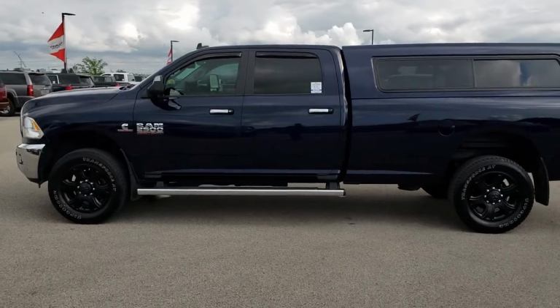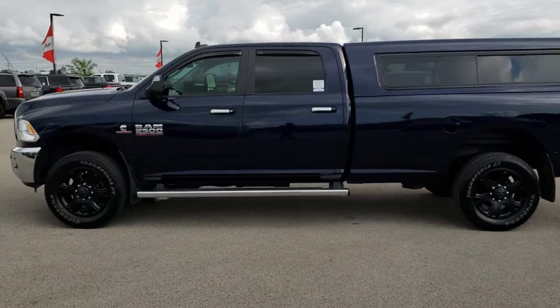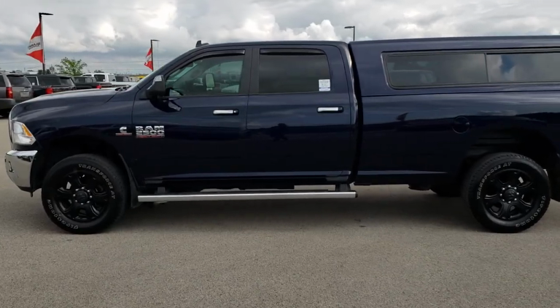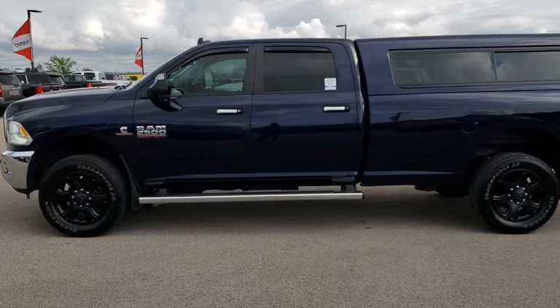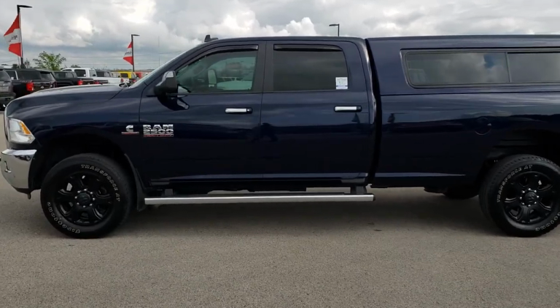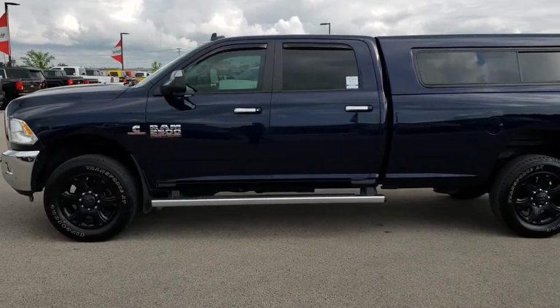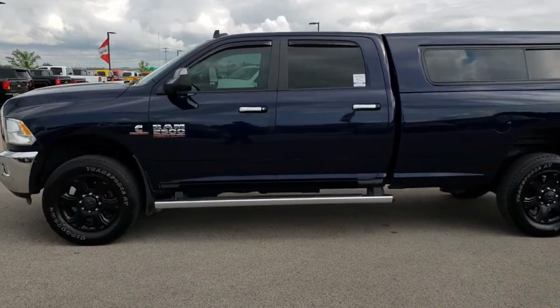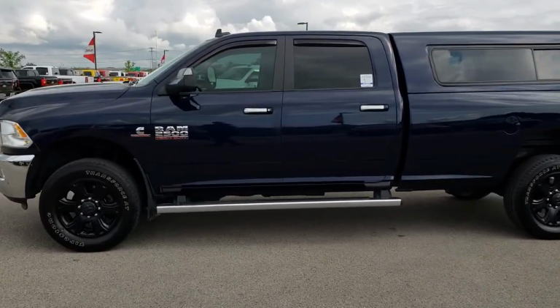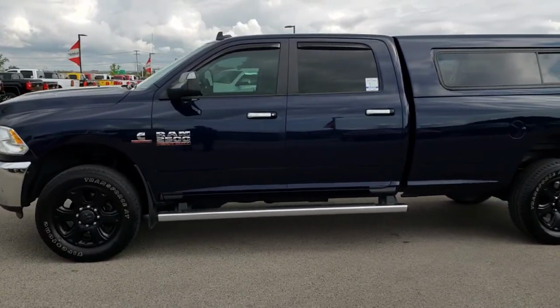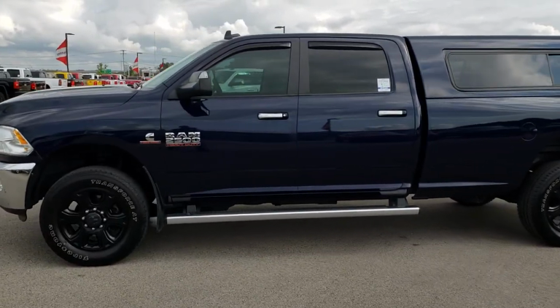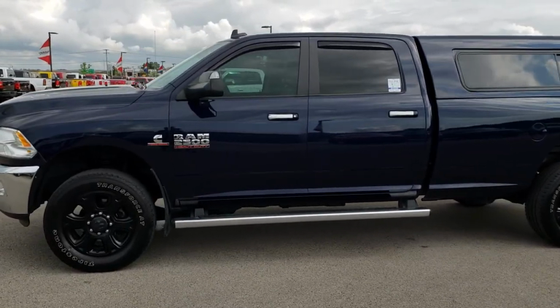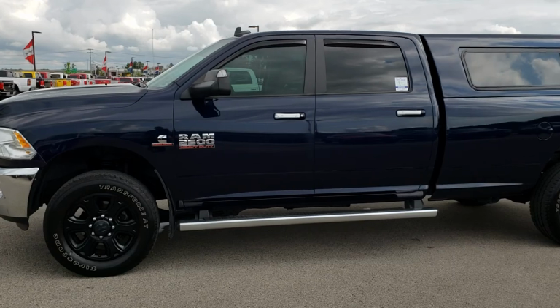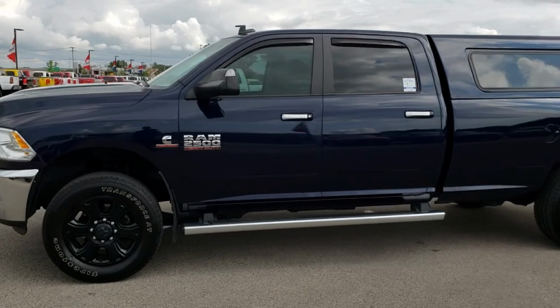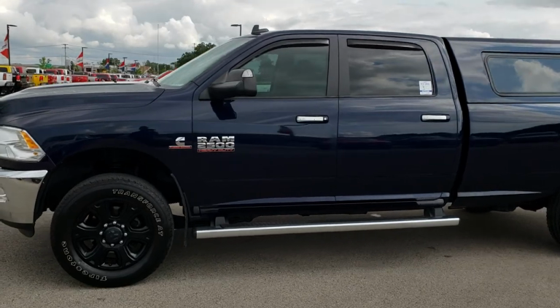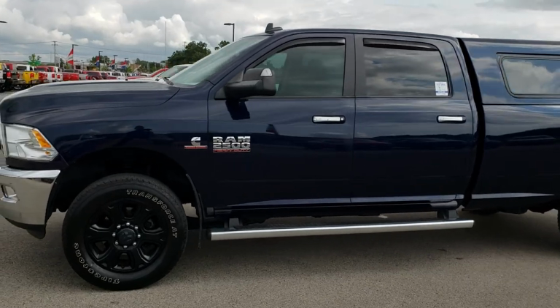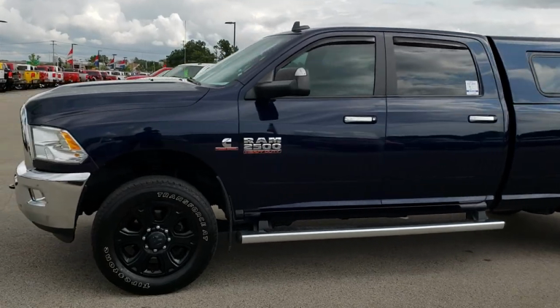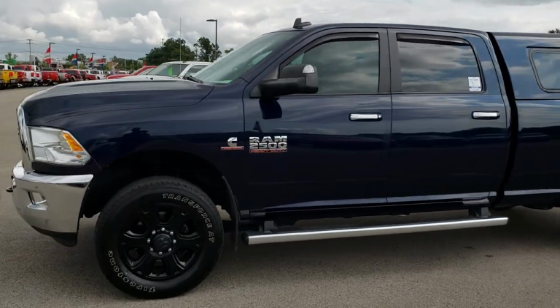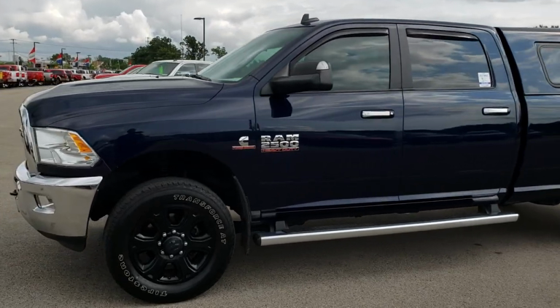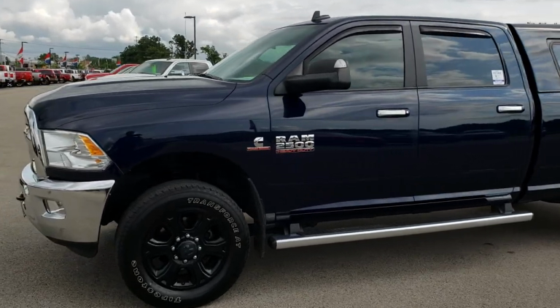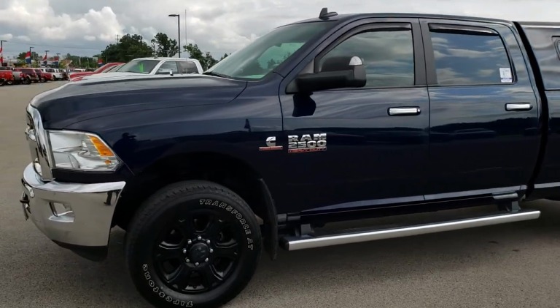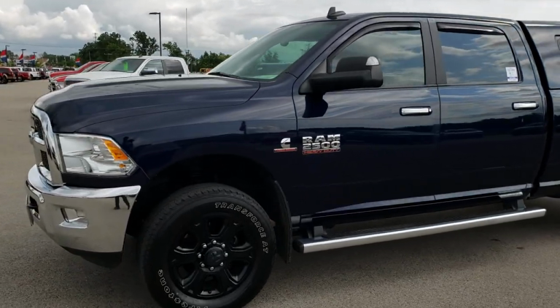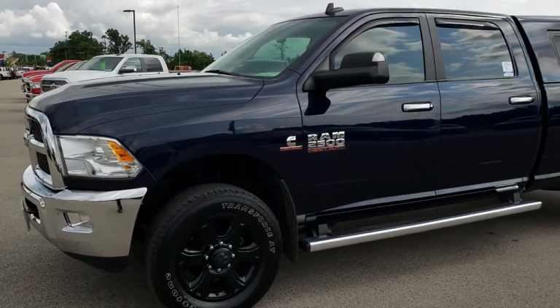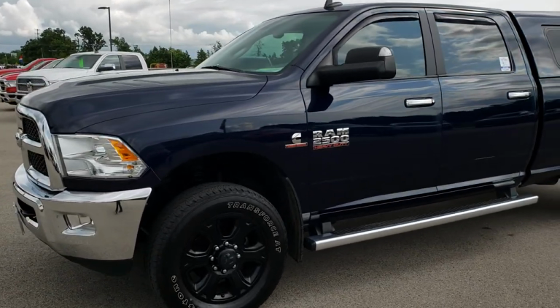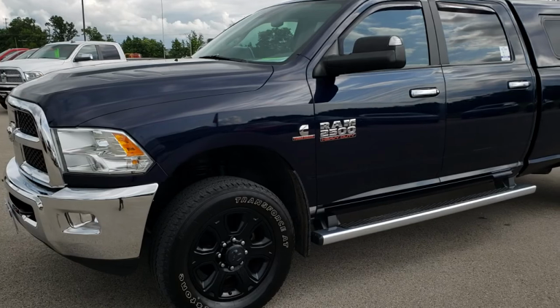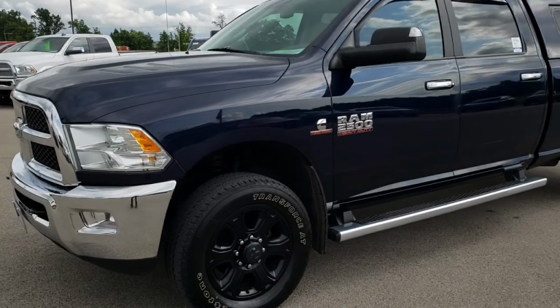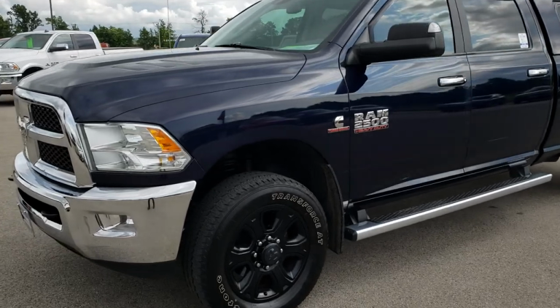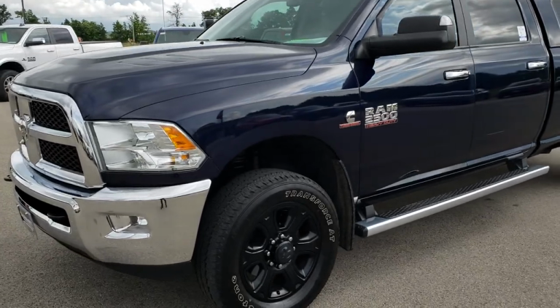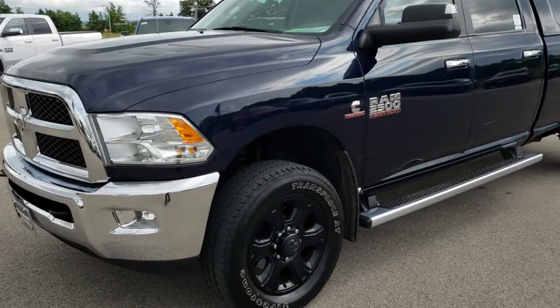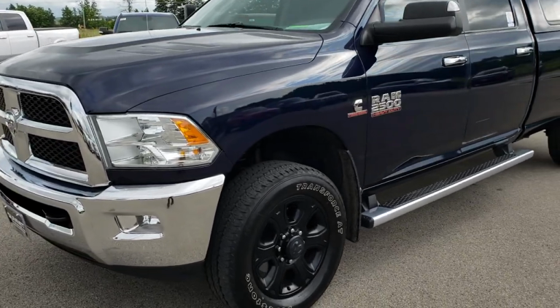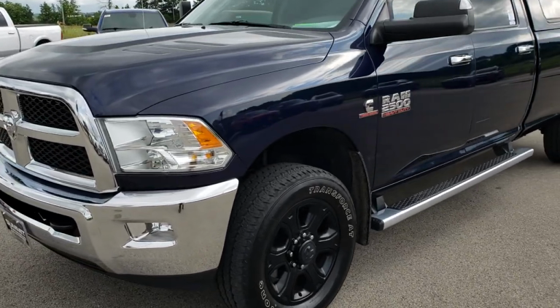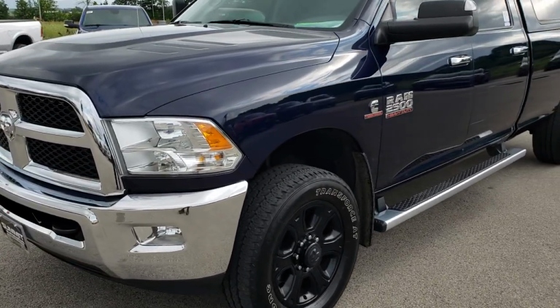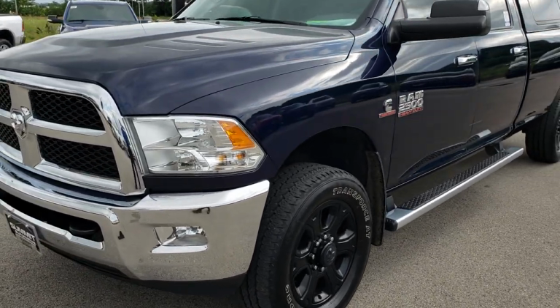This is stock number 9-6-7-7. We are here at Summit Automotive in Fond du Lac, Wisconsin, your new and used Ram headquarters in Wisconsin. Remember, we are the guys with the trucks on 41.